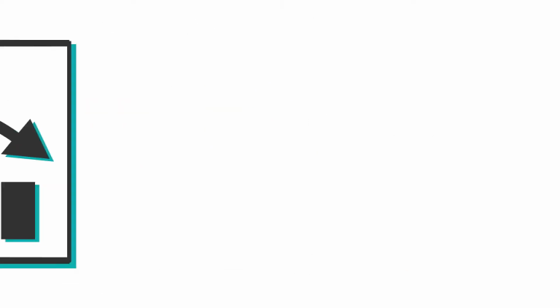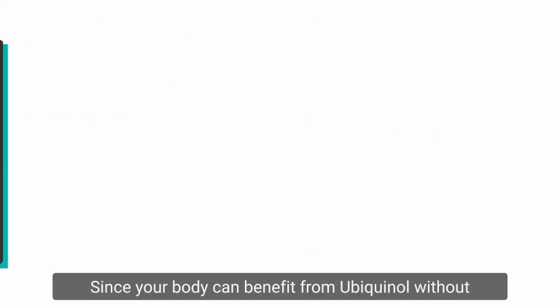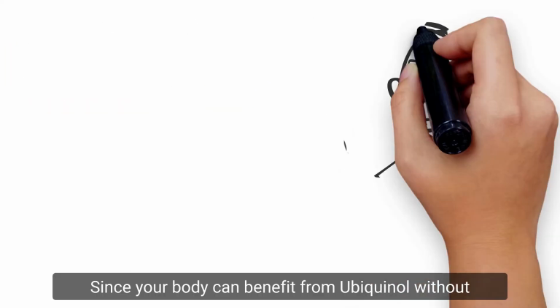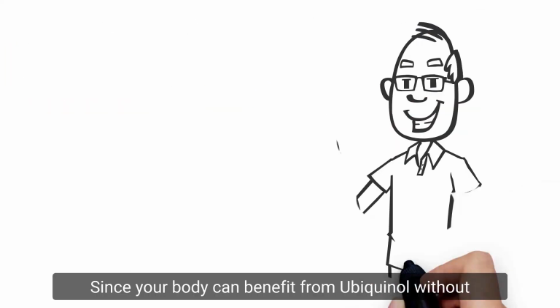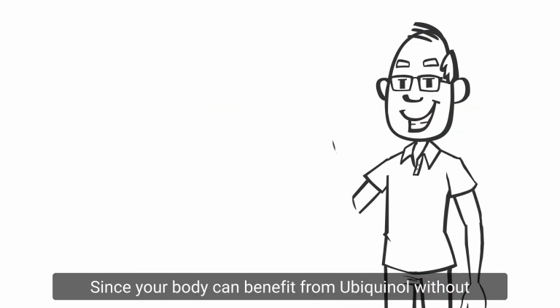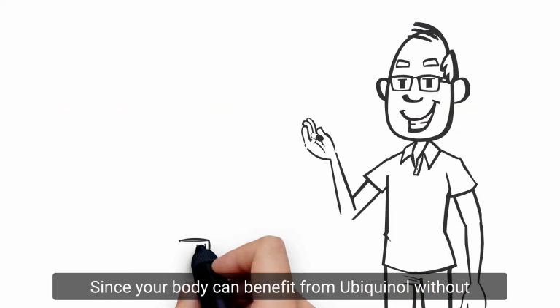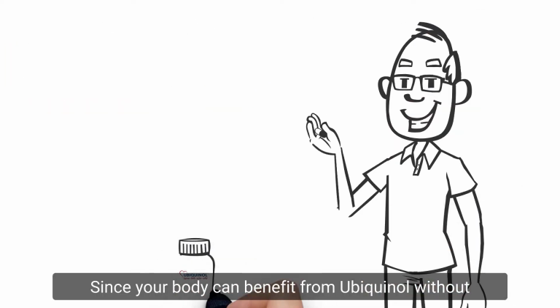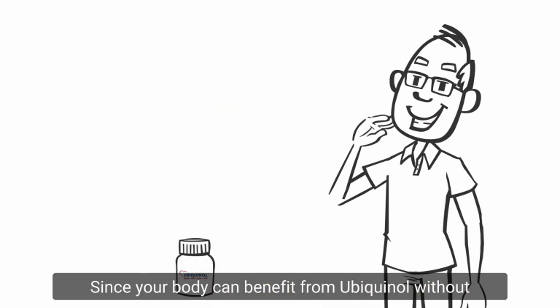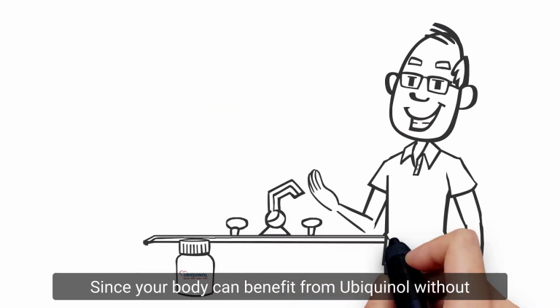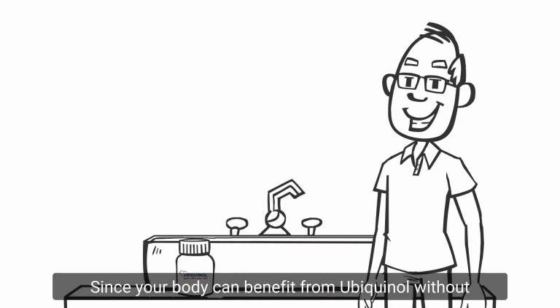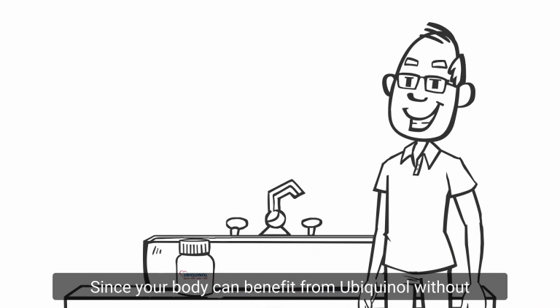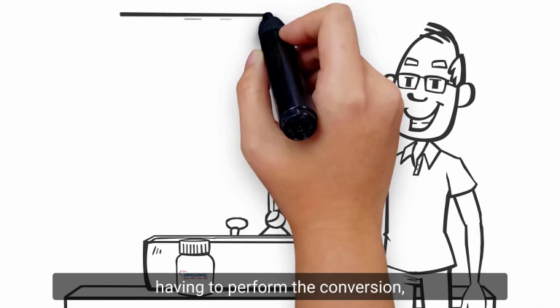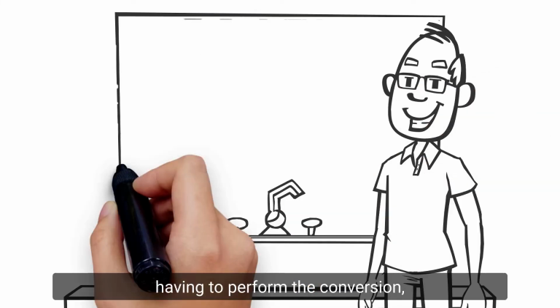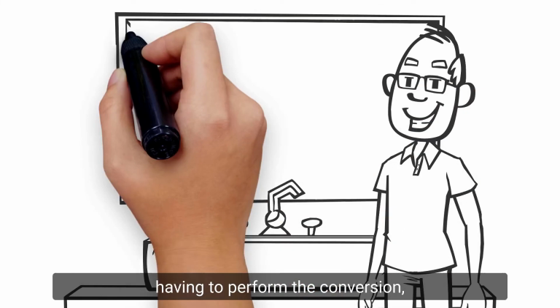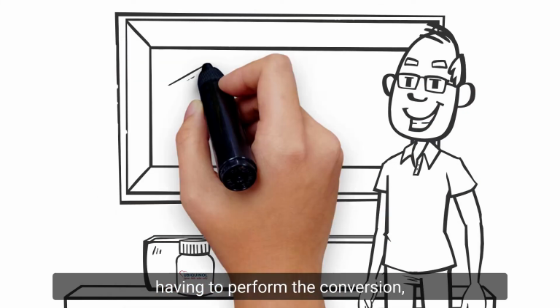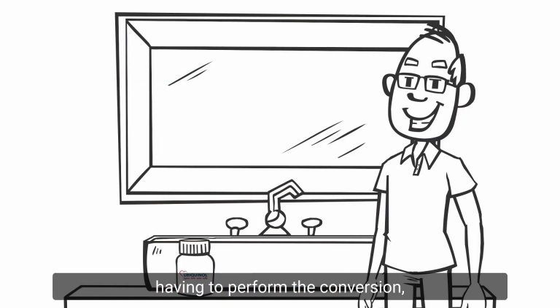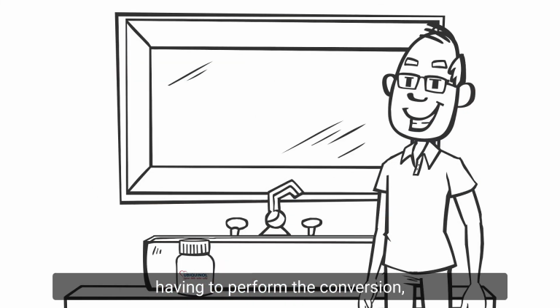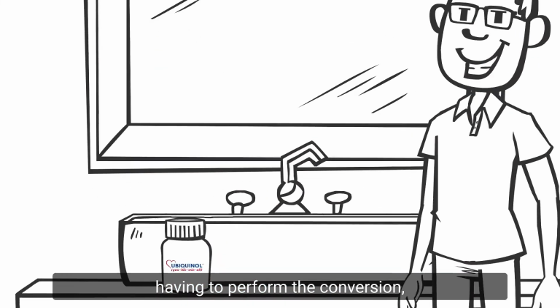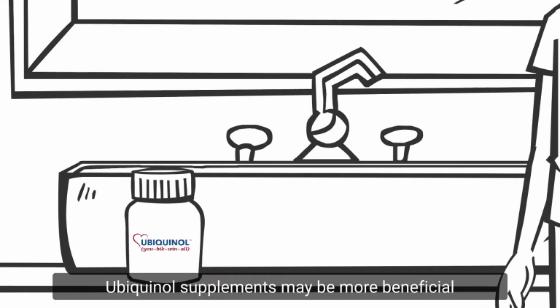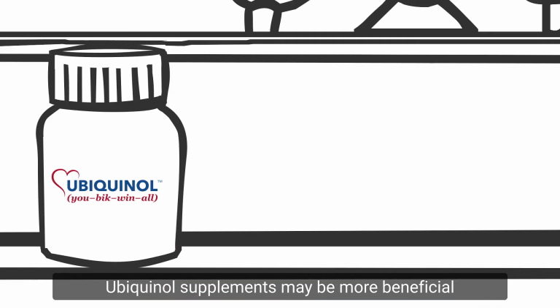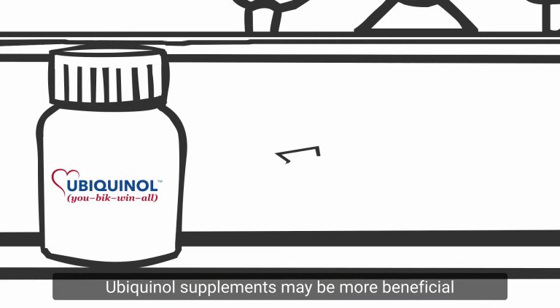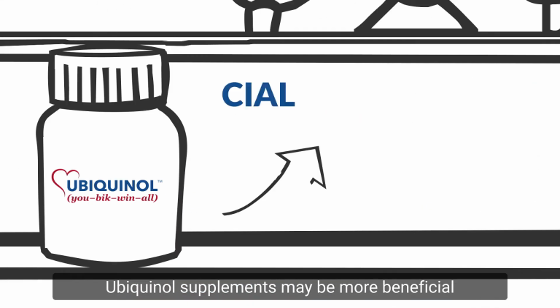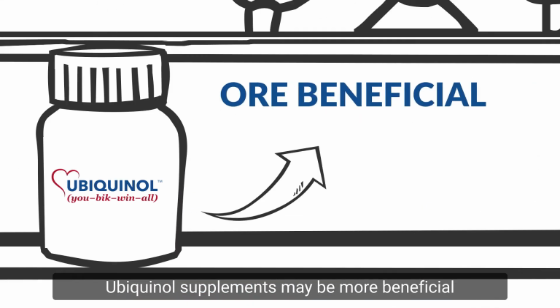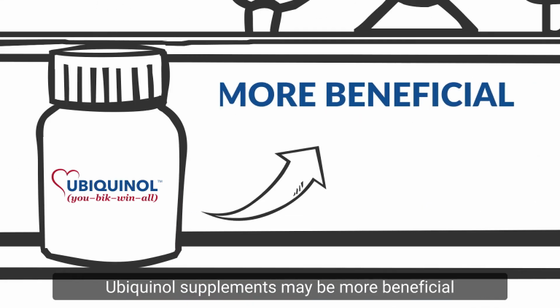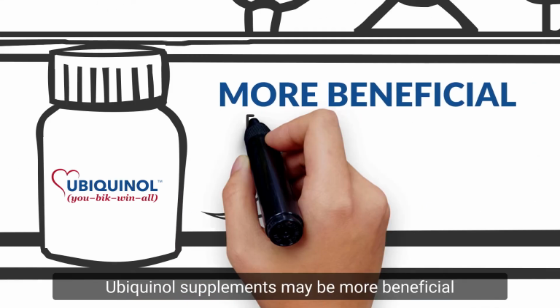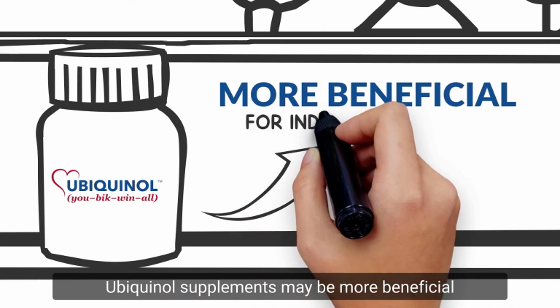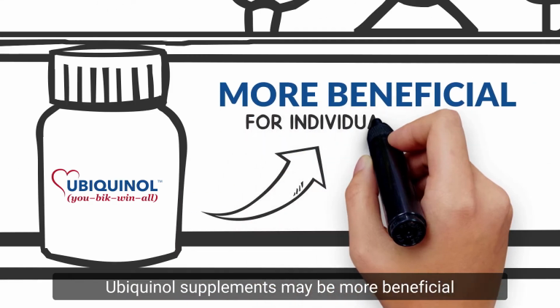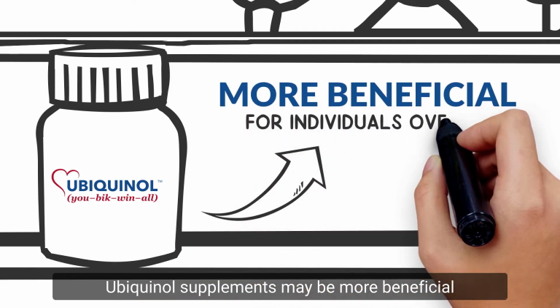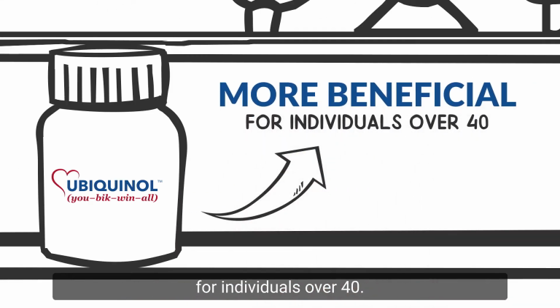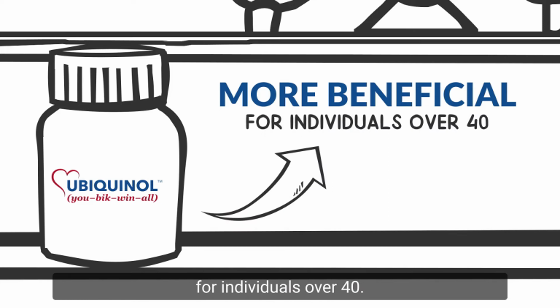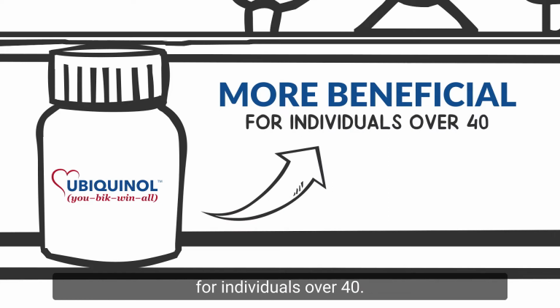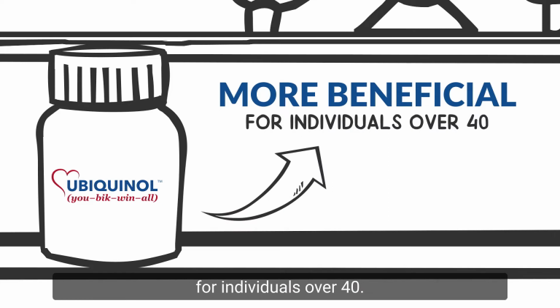Since your body can benefit from Ubiquinol without having to perform the conversion, Ubiquinol supplements may be more beneficial for individuals over 40.